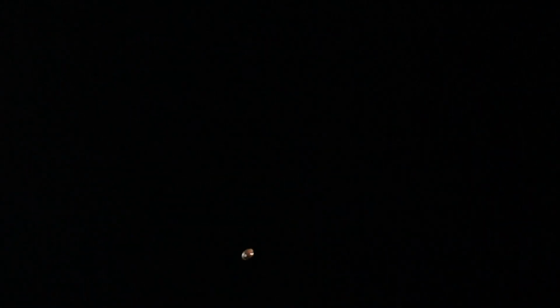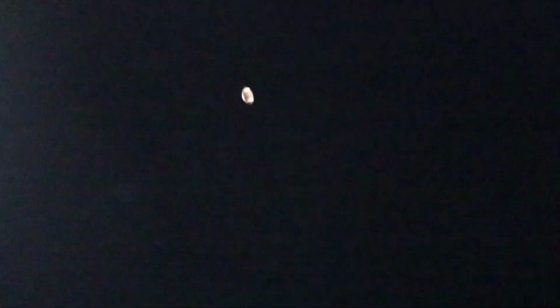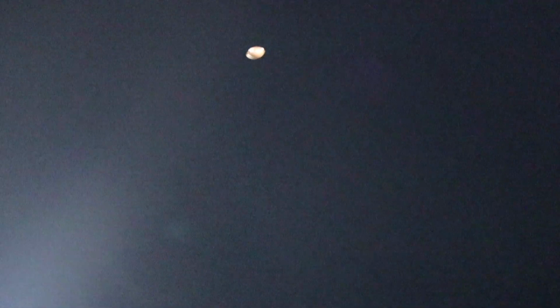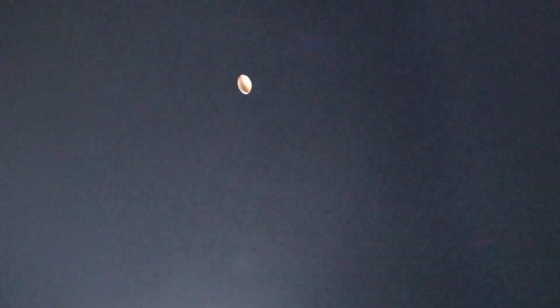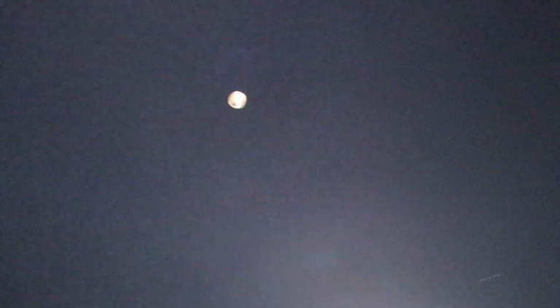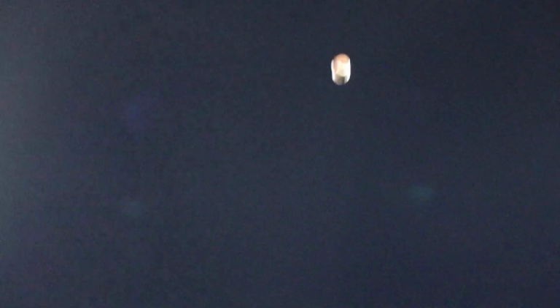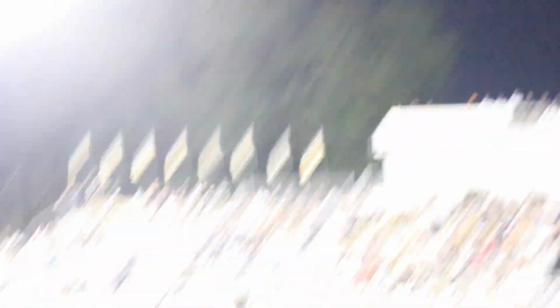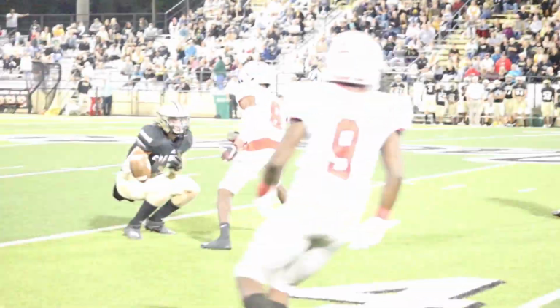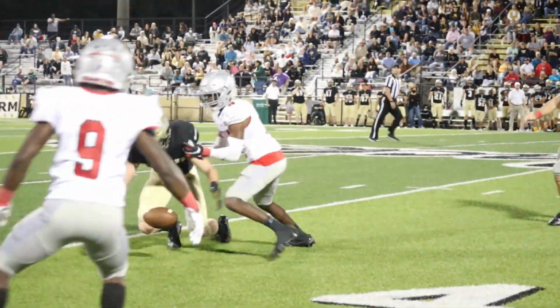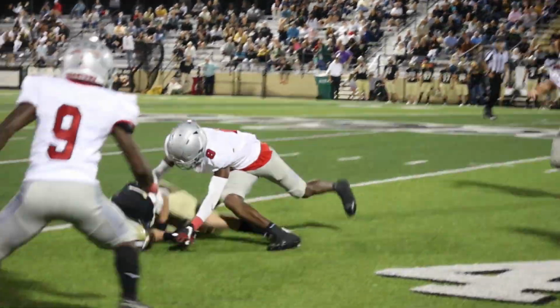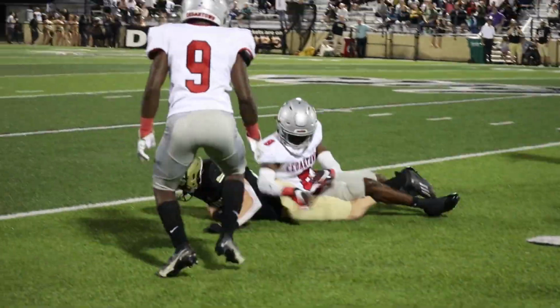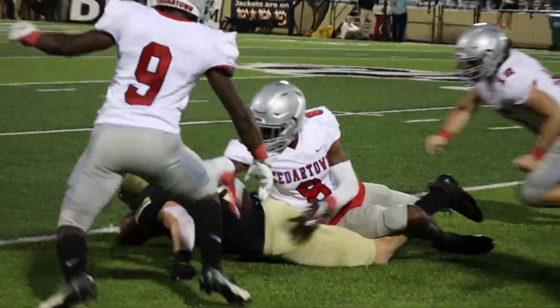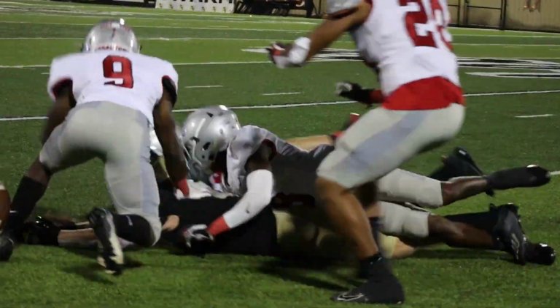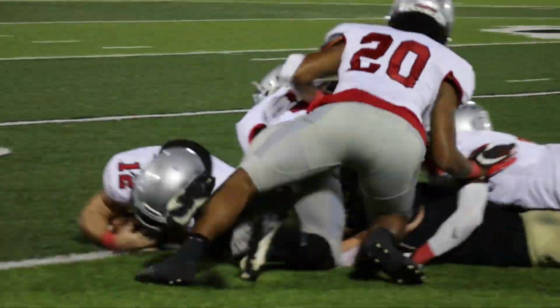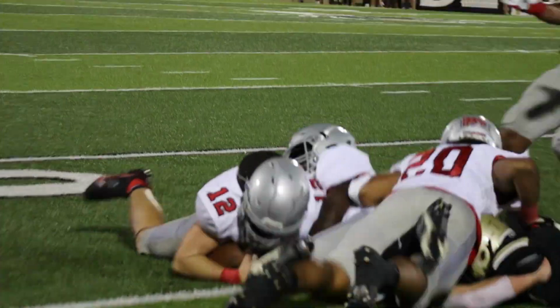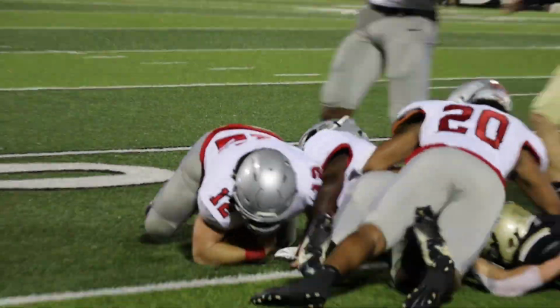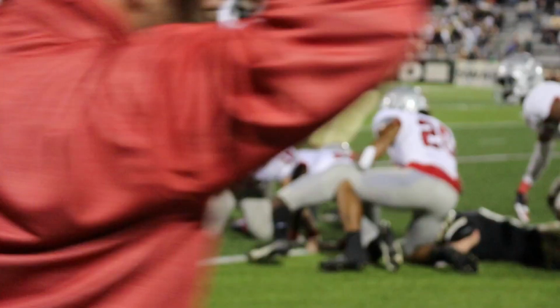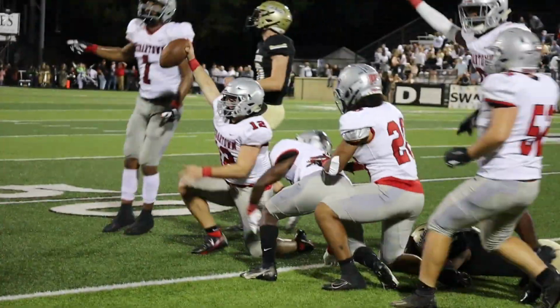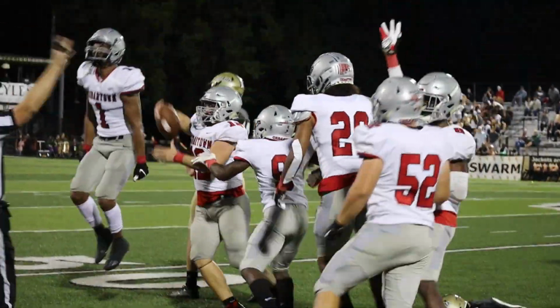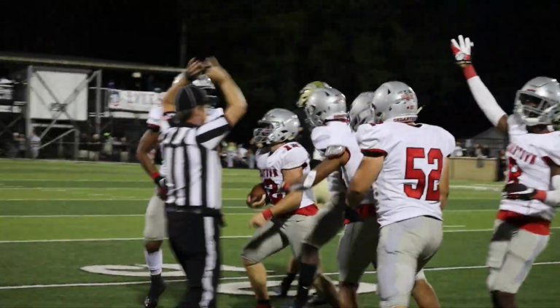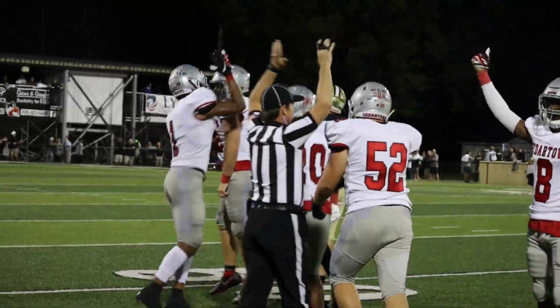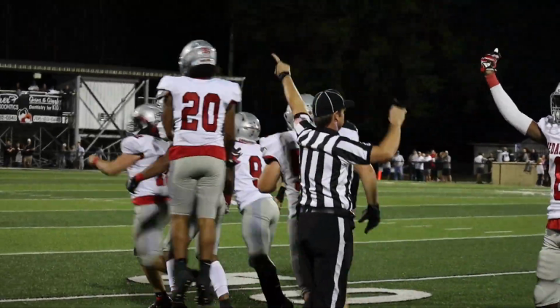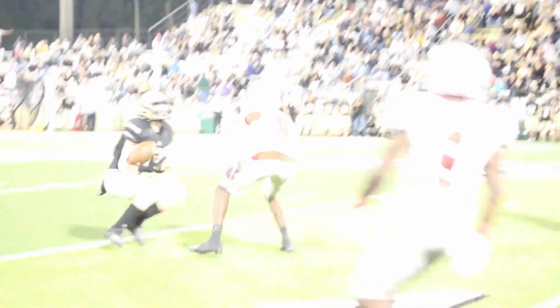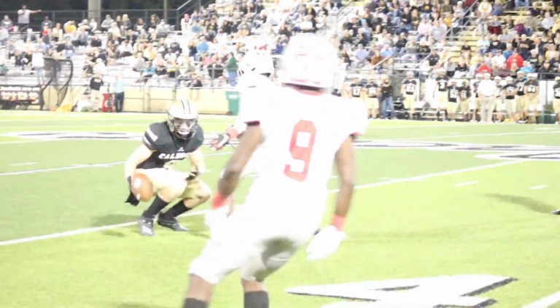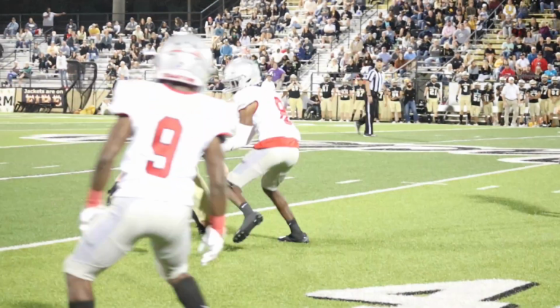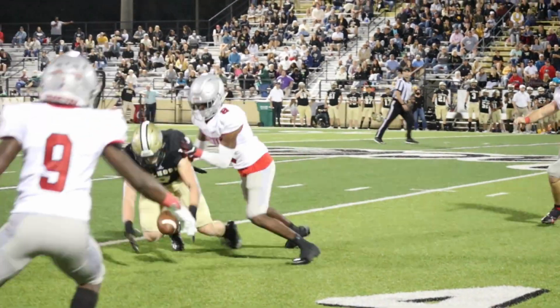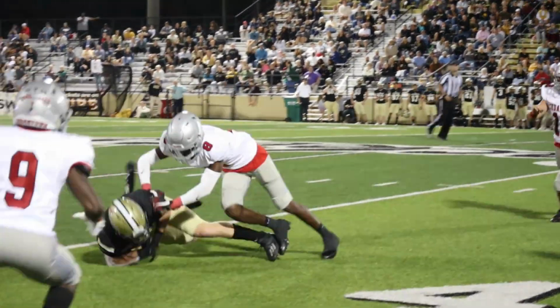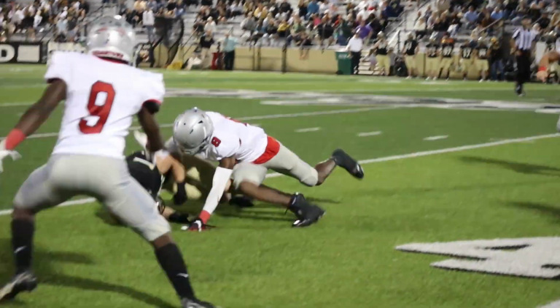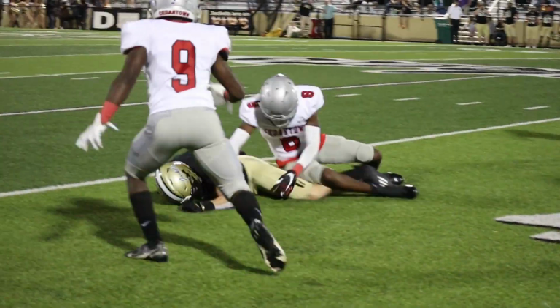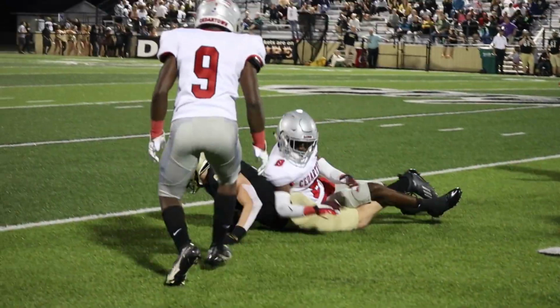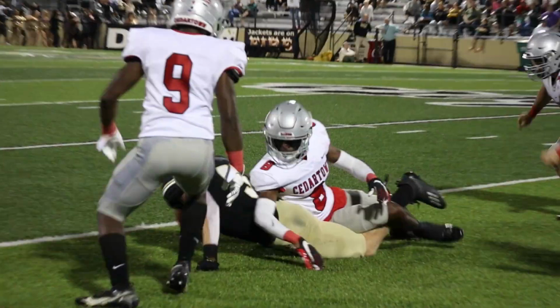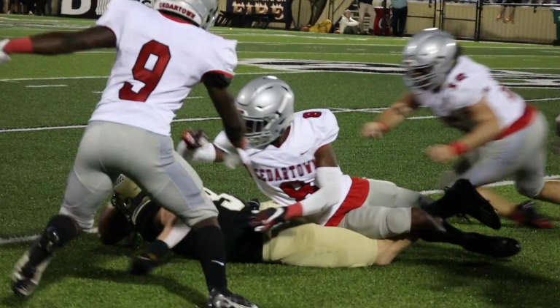One more special teams big play on the night. Cedartown punted off during the second quarter to Calhoun after coming up empty-handed on the drive, but got new life when Calhoun's return man — looks like Quinn Smith's number in the clip — muffed the catch and gave the Bulldogs the opportunity to grab the ball back with better field position.